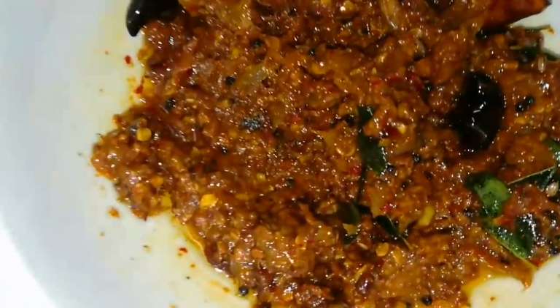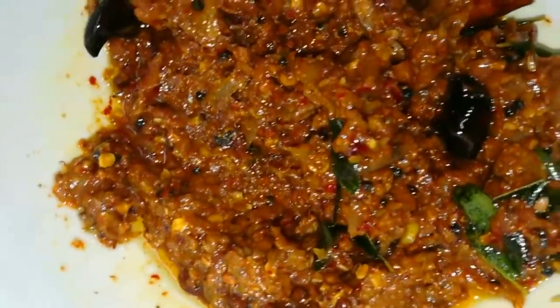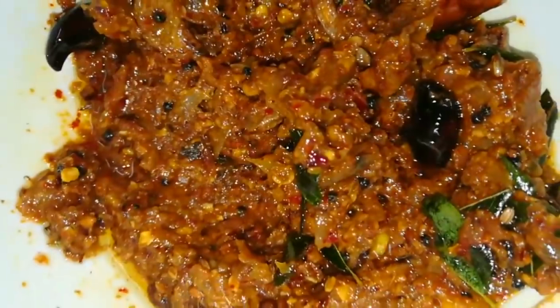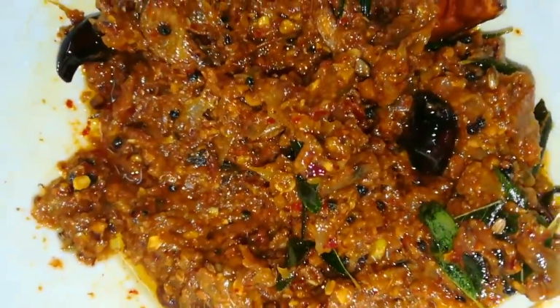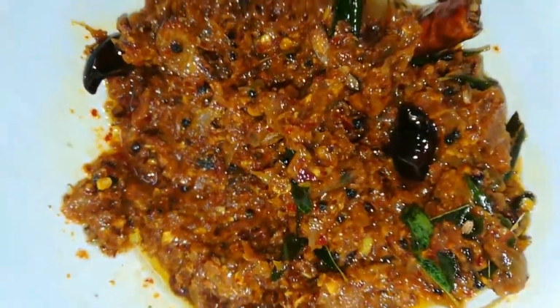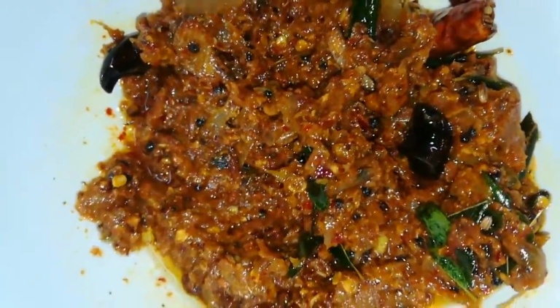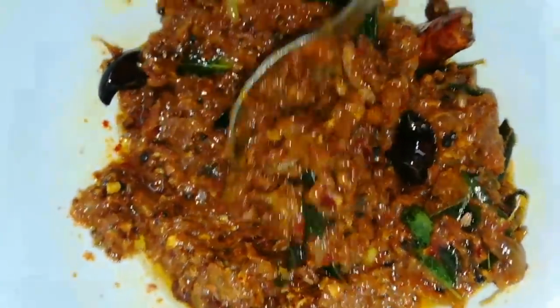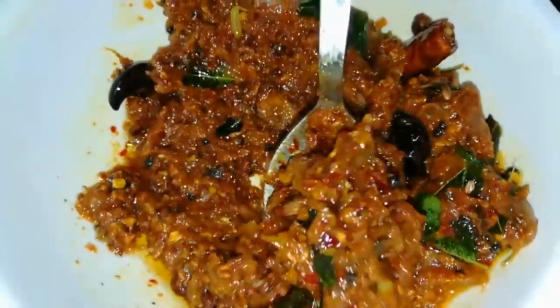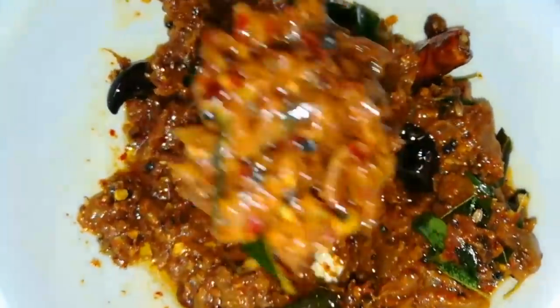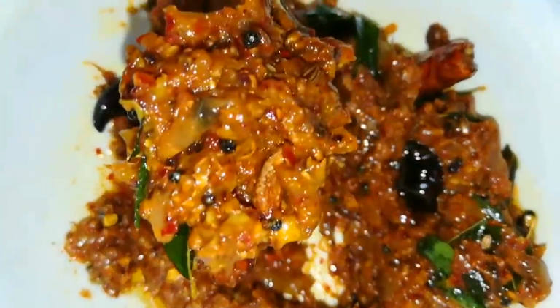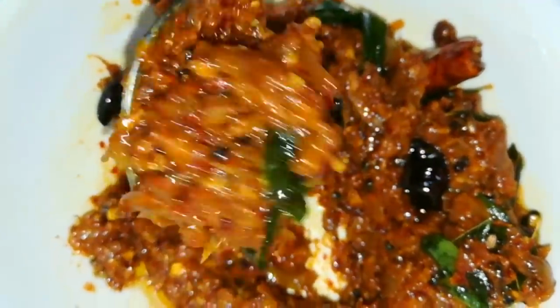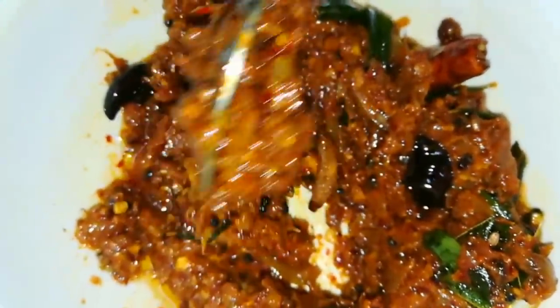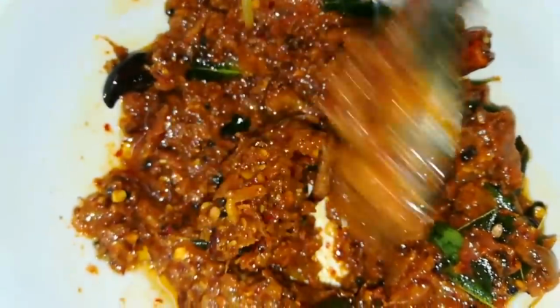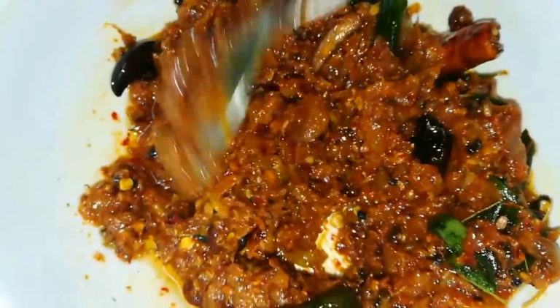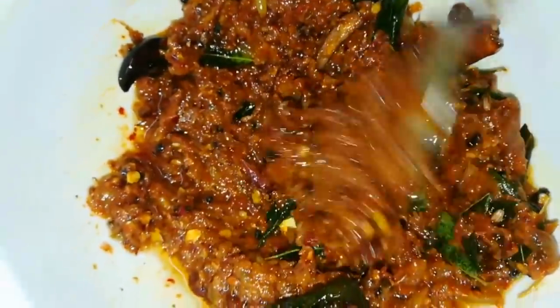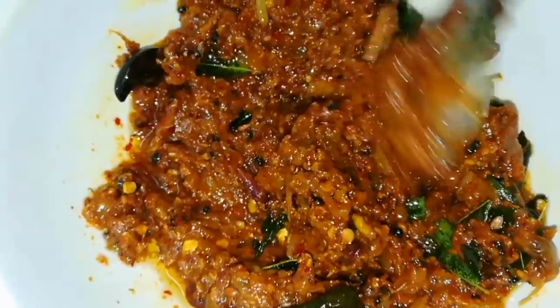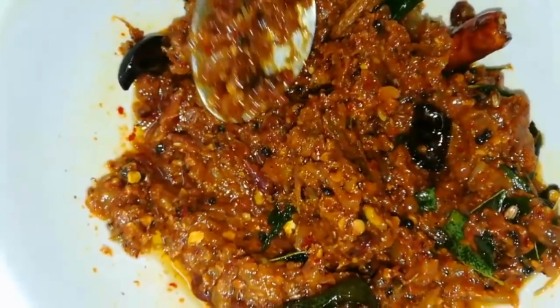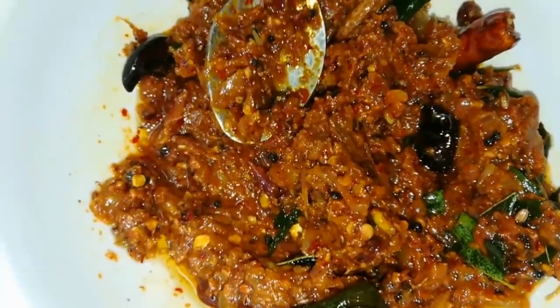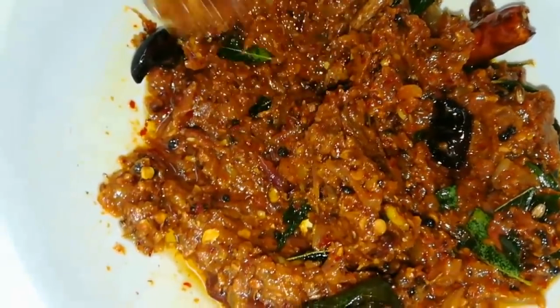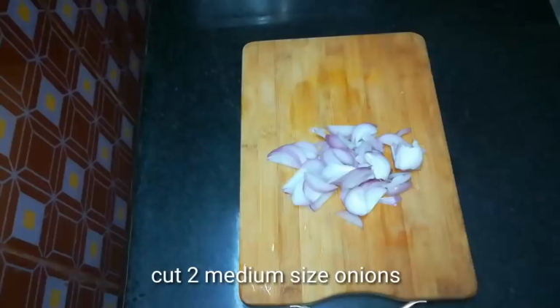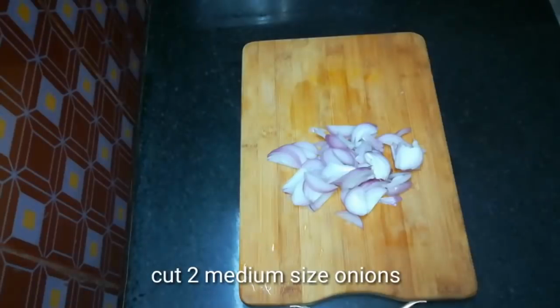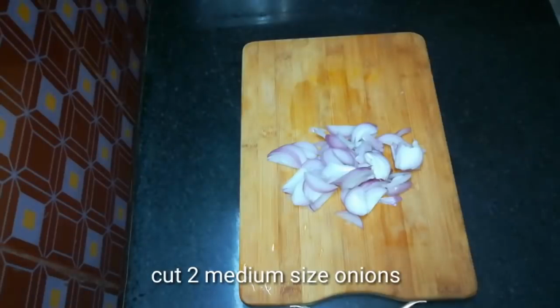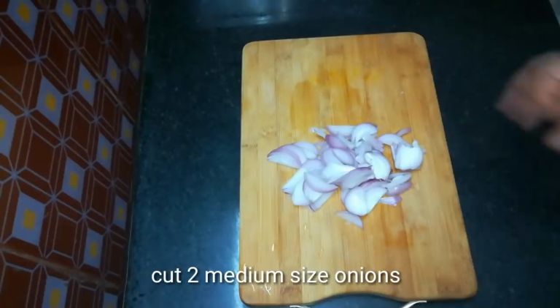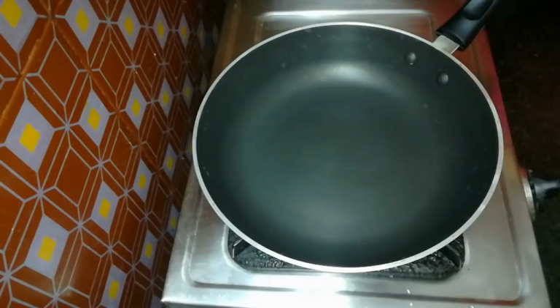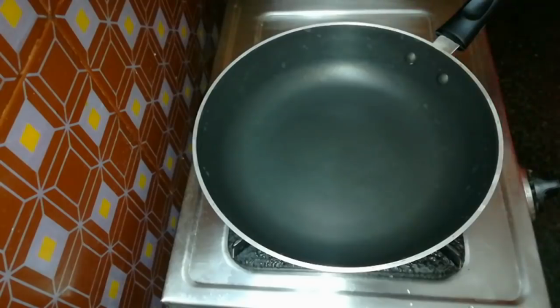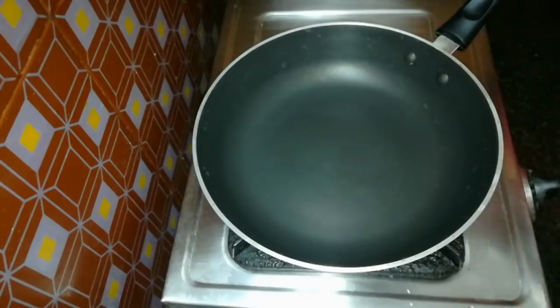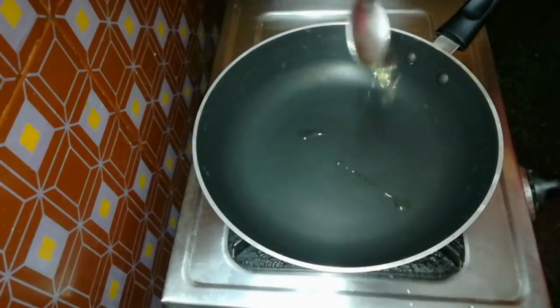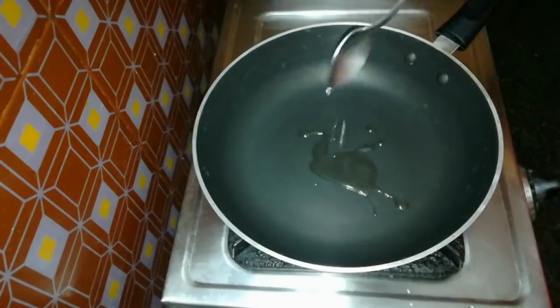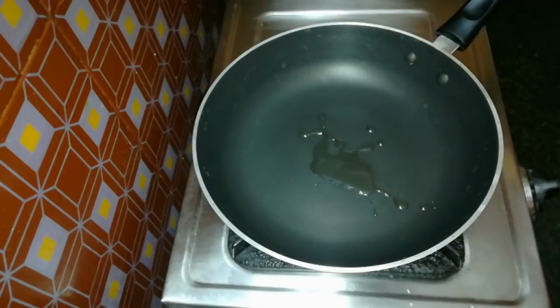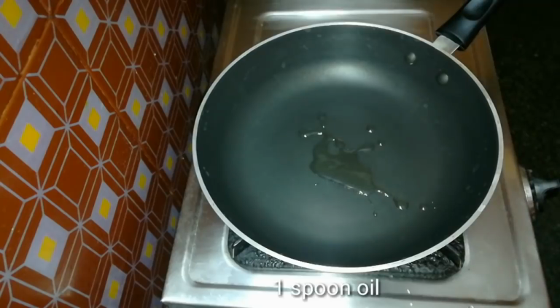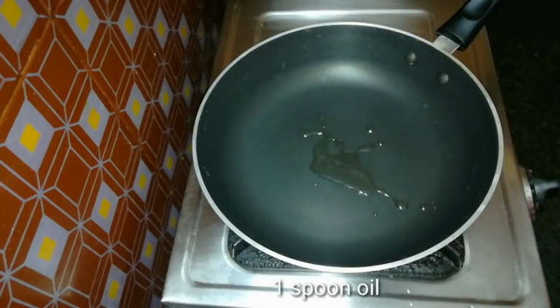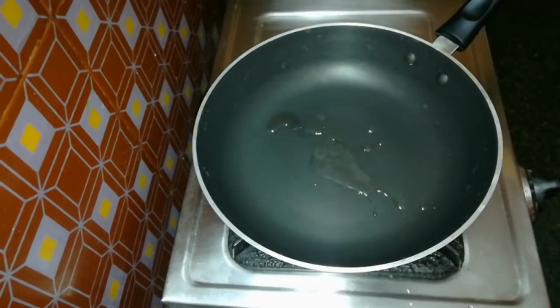We are going to prepare a very easy and quick recipe. I am going to cut two medium-sized onions.